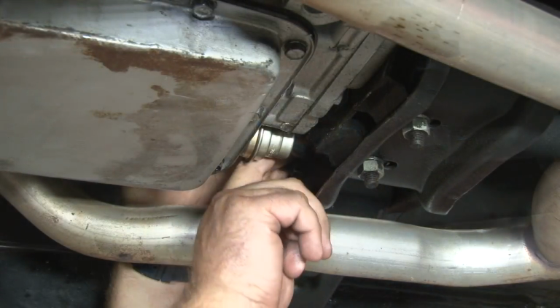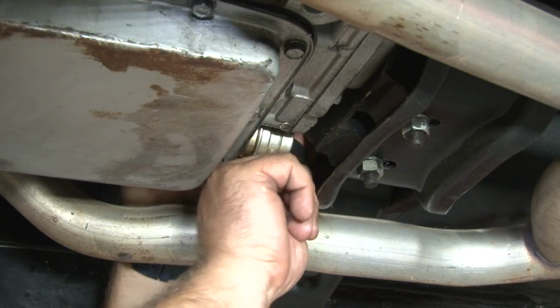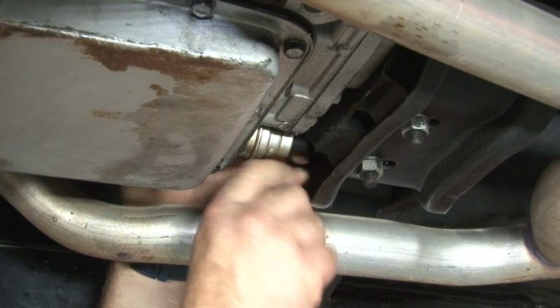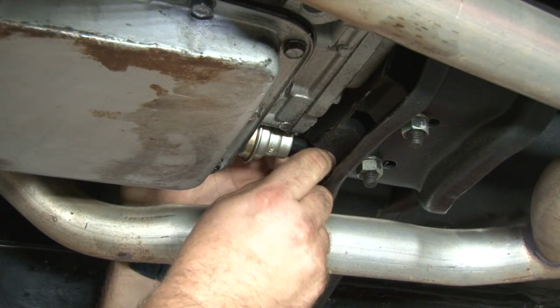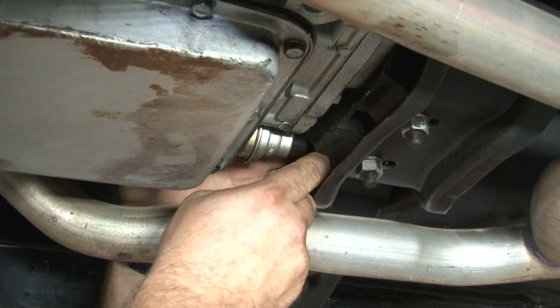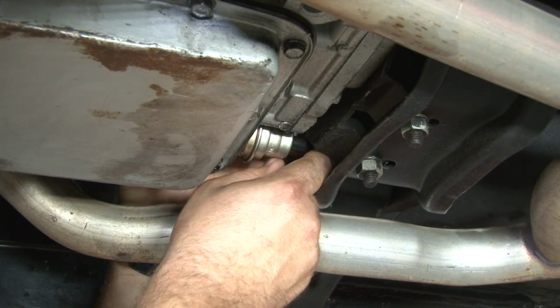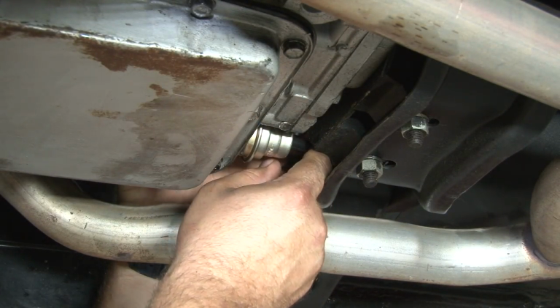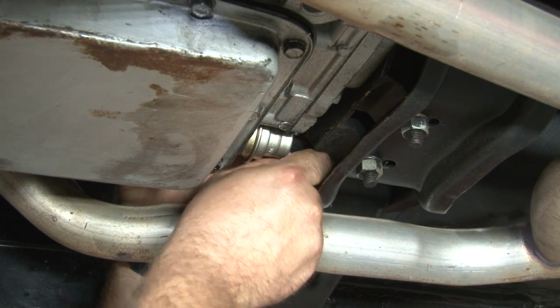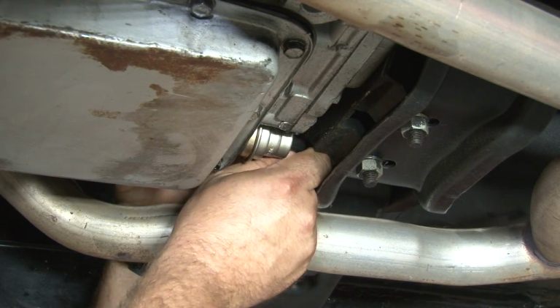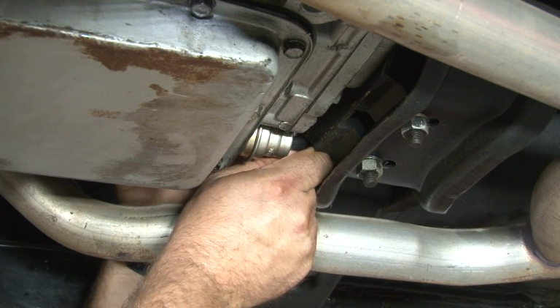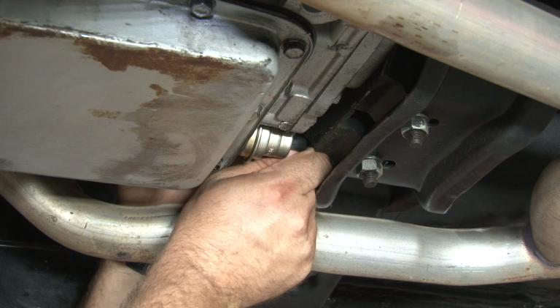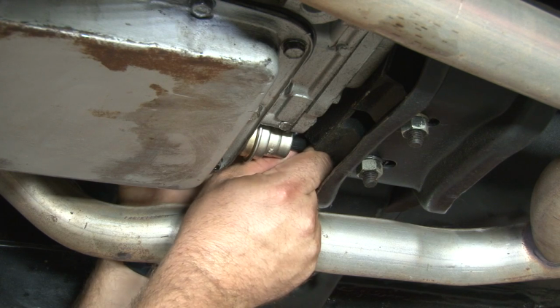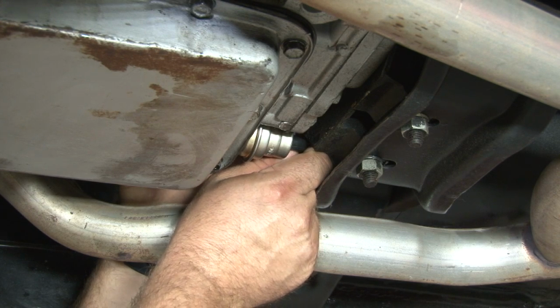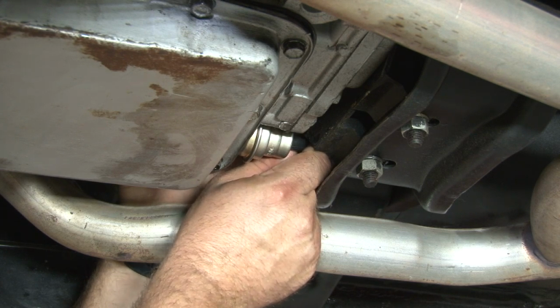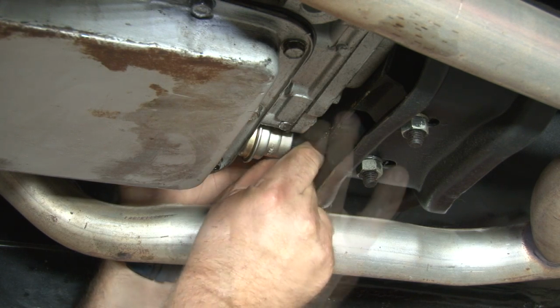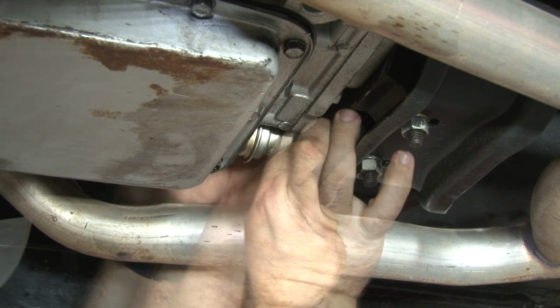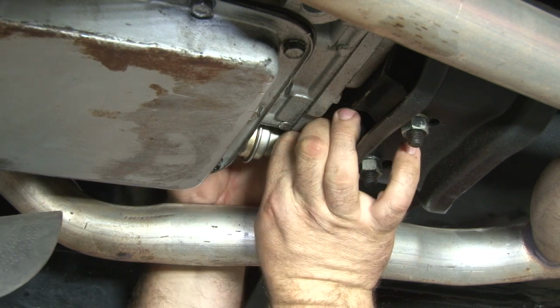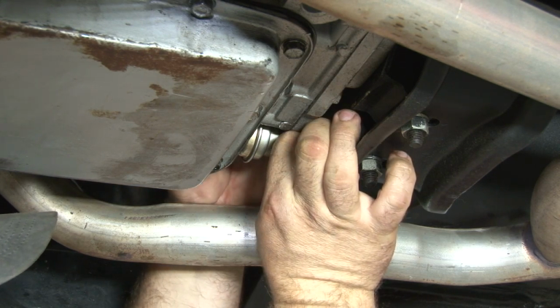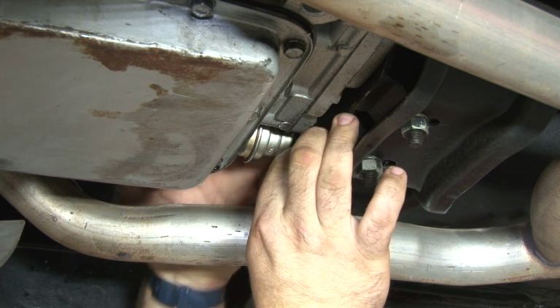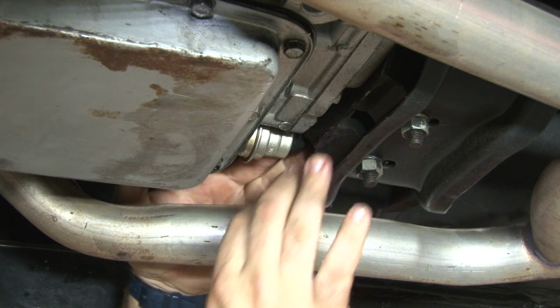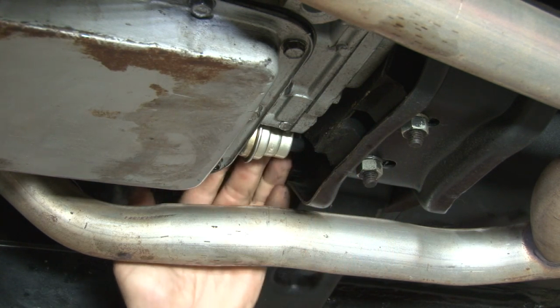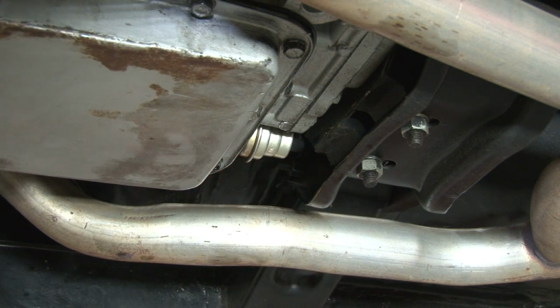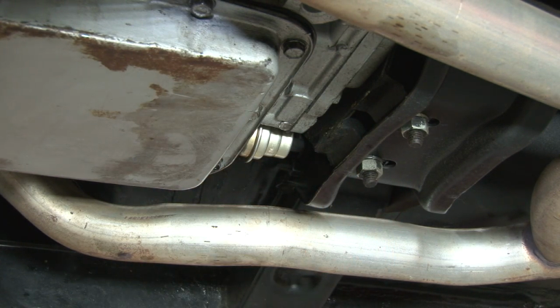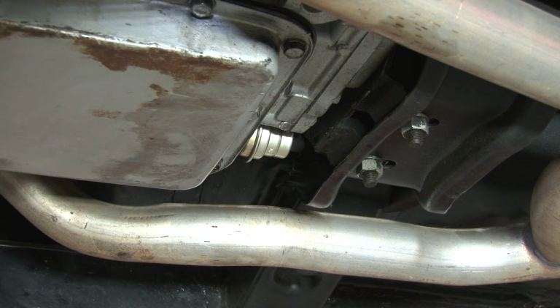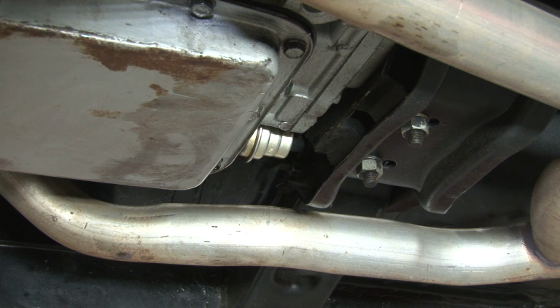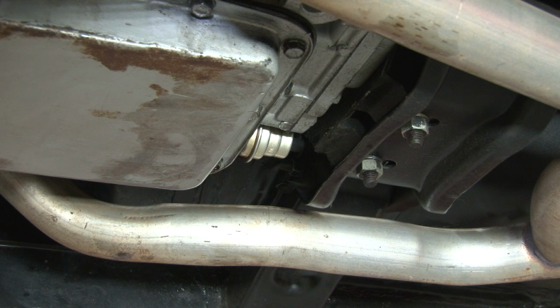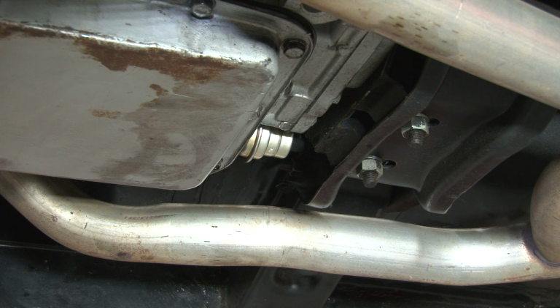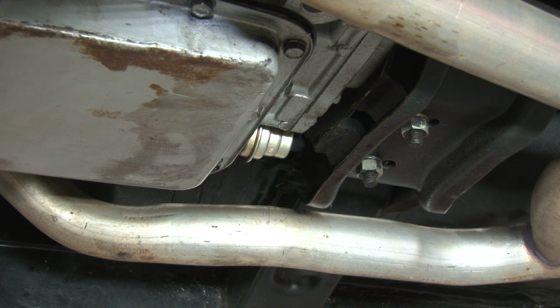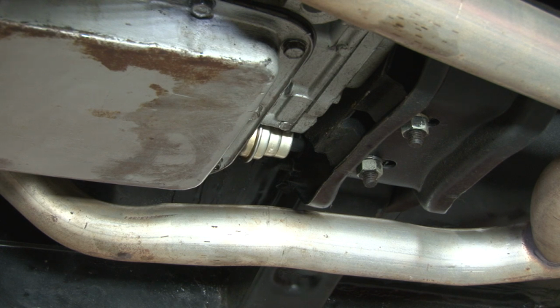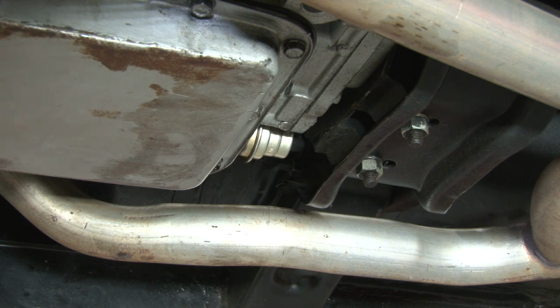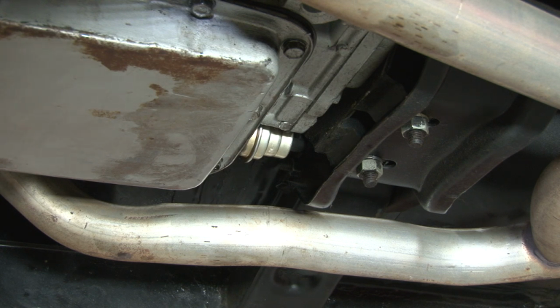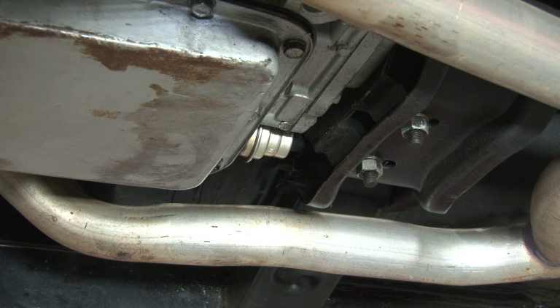The last step here is going to be to reconnect the soft vacuum line to the hard line coming down from the manifold. You want to check your transmission fluid, make sure it's topped off properly, and your installation is finished.